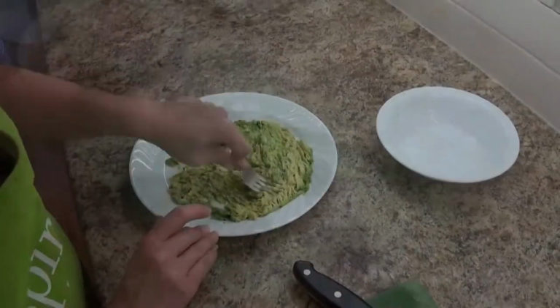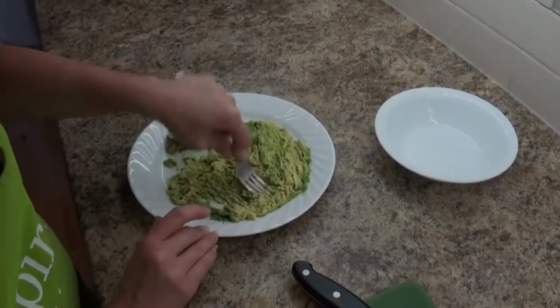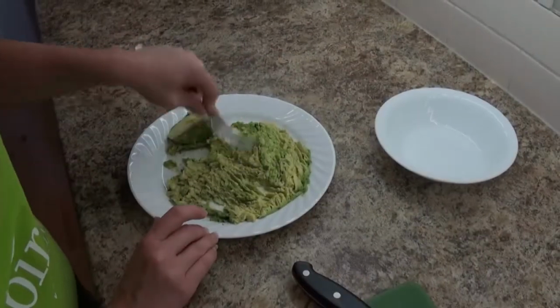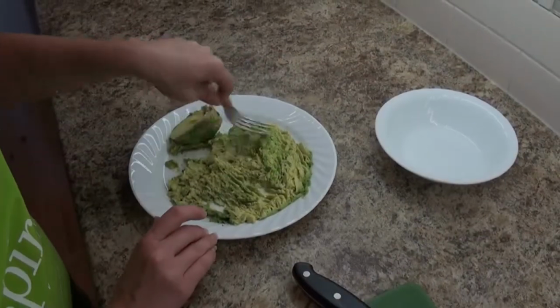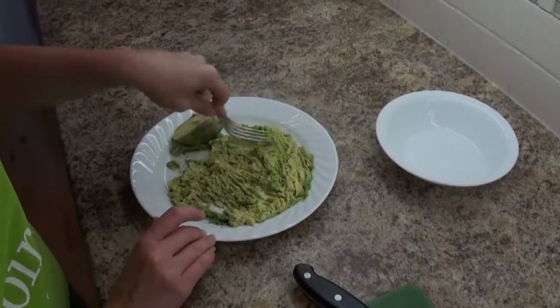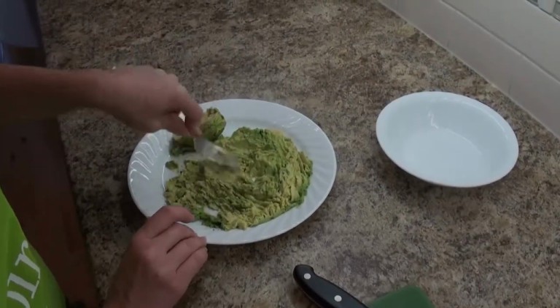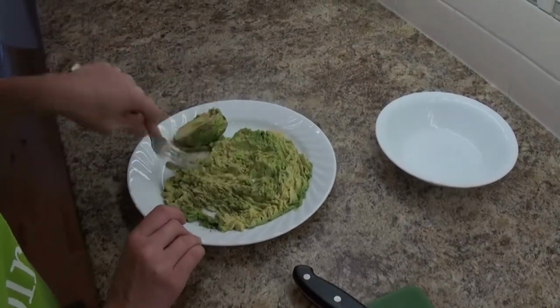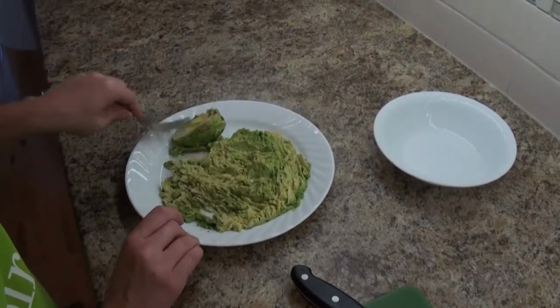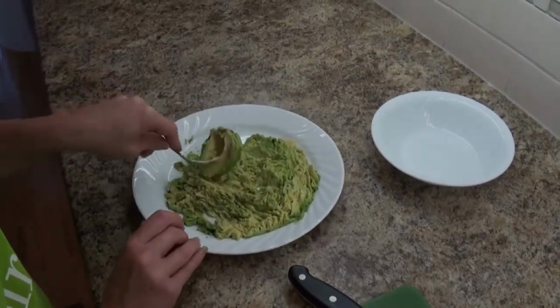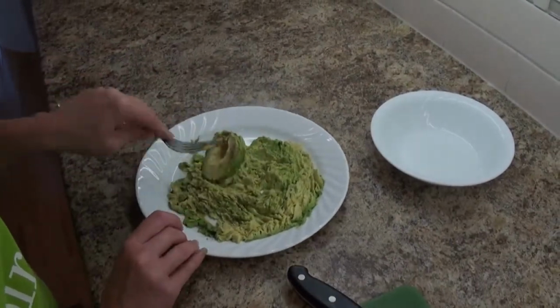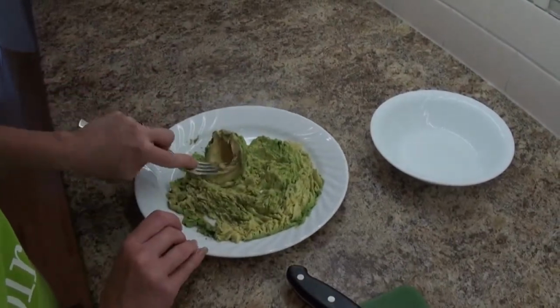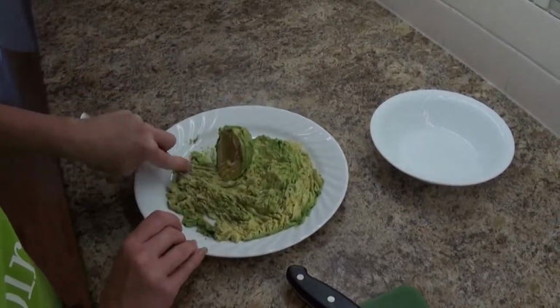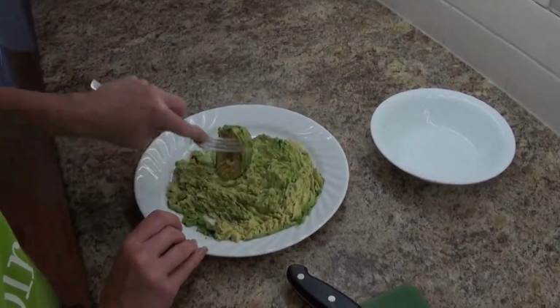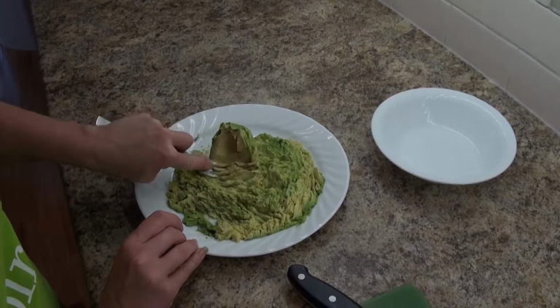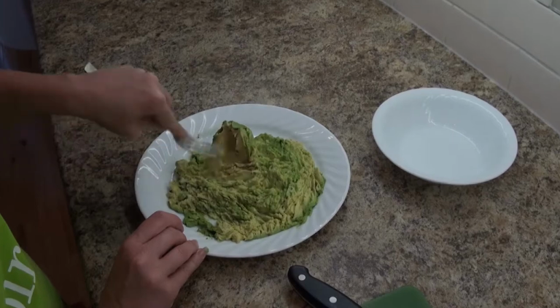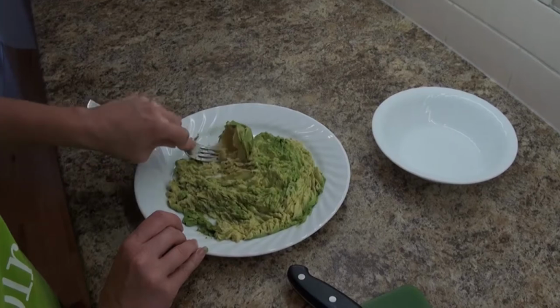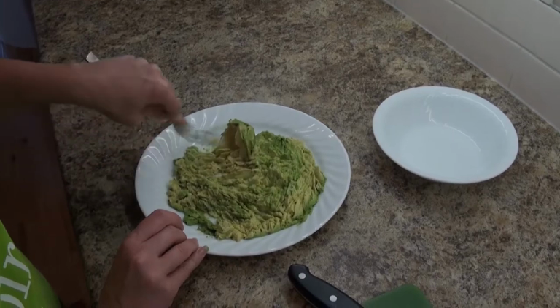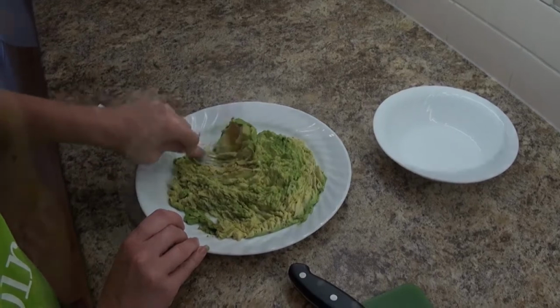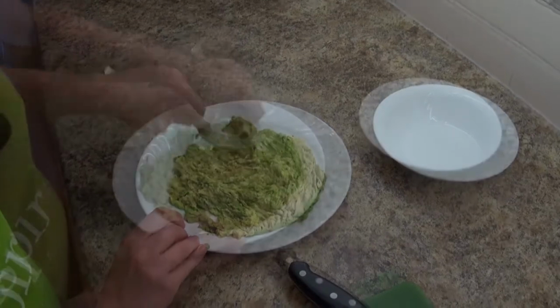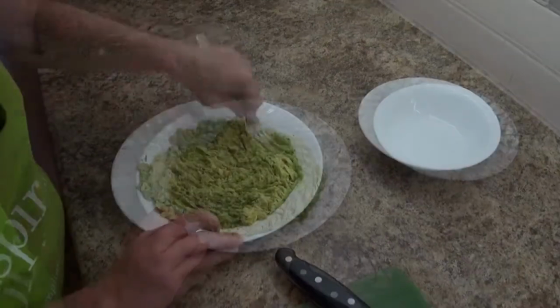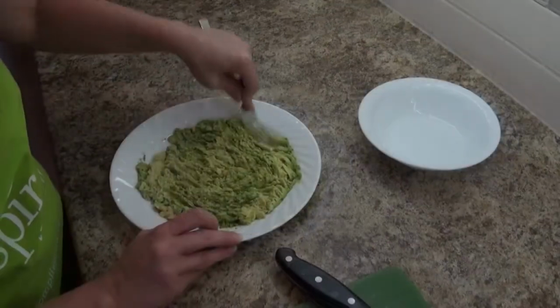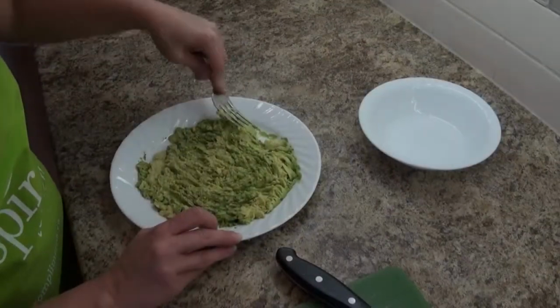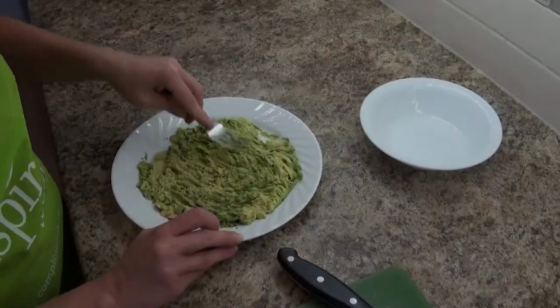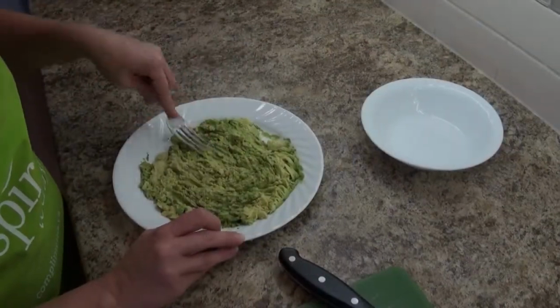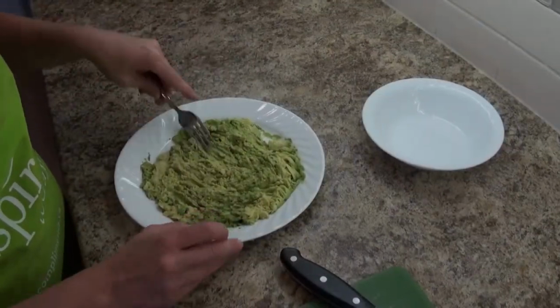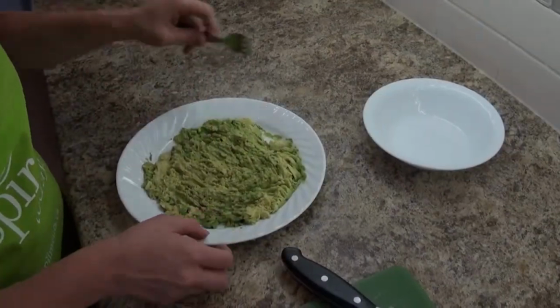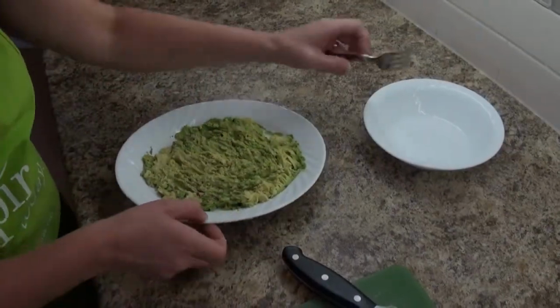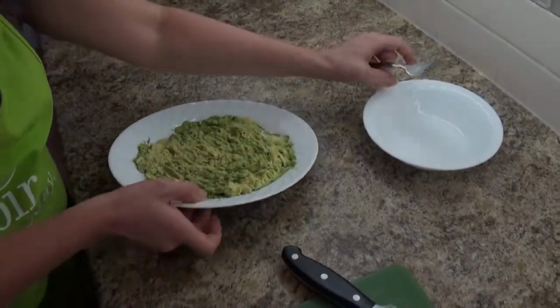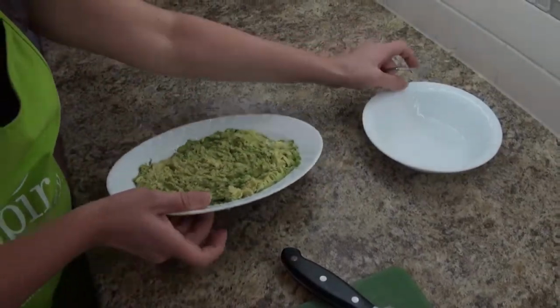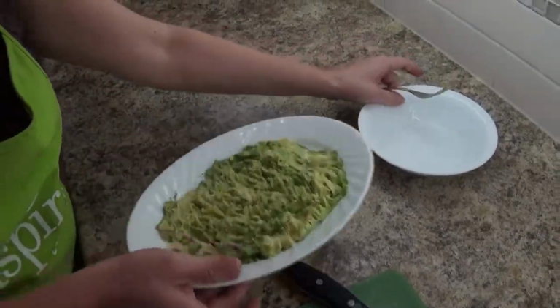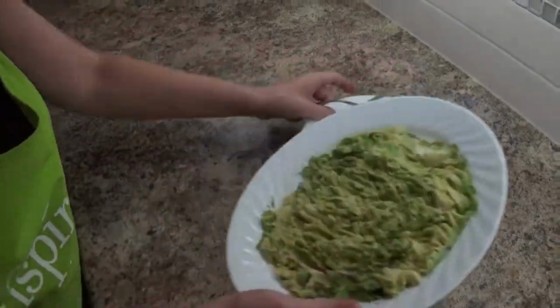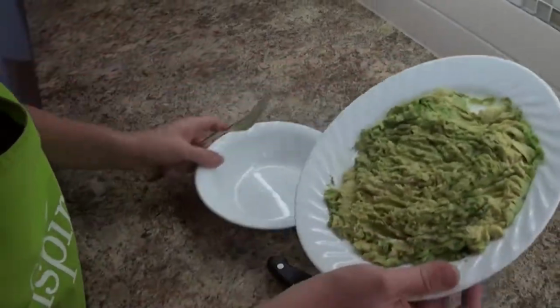Now we need to mash up all the pulp, and we find it works best on a plate. Then we're going to scoop all this pulp into a bowl.